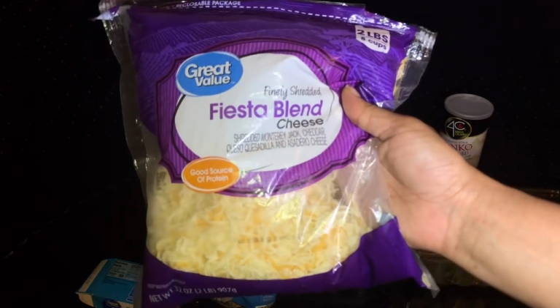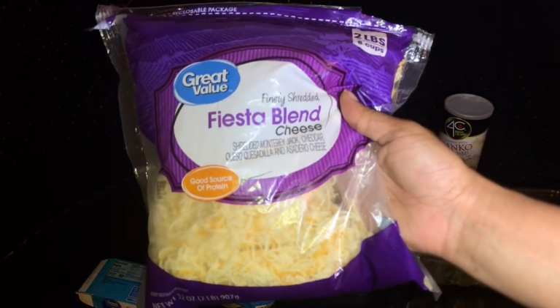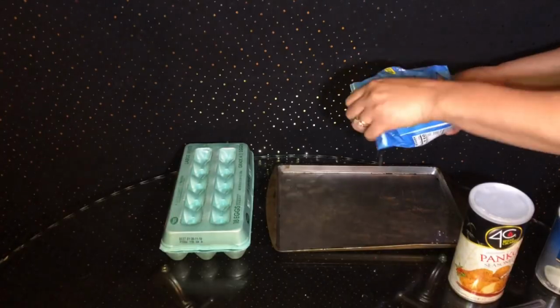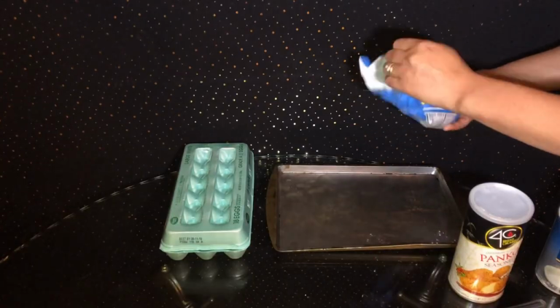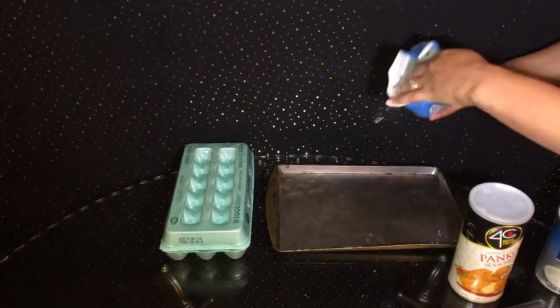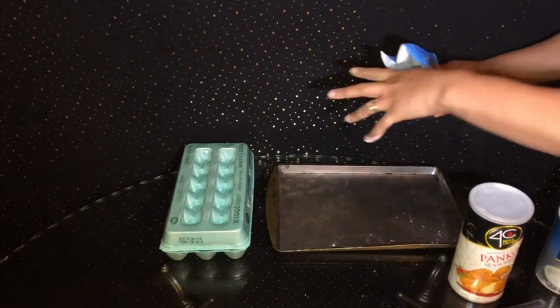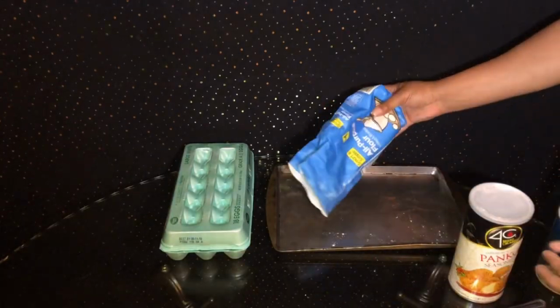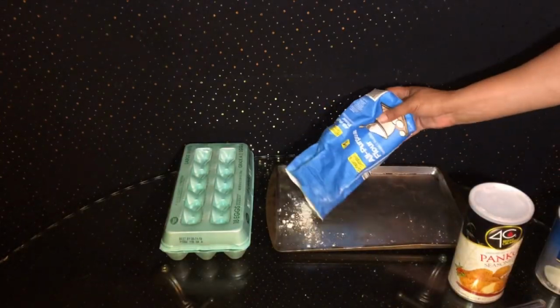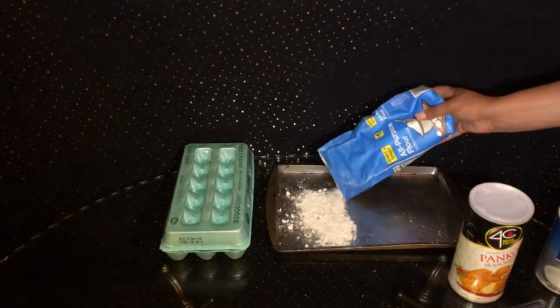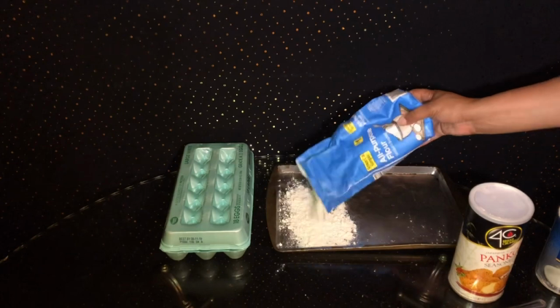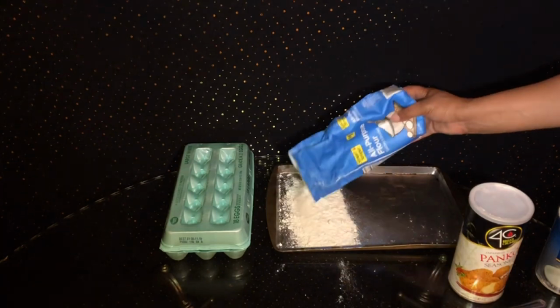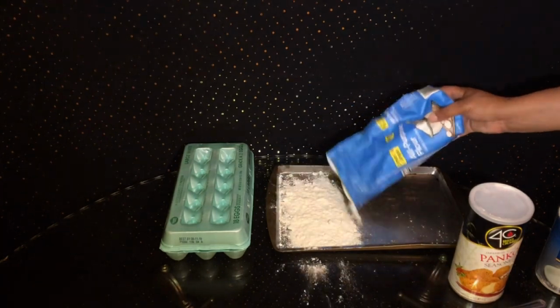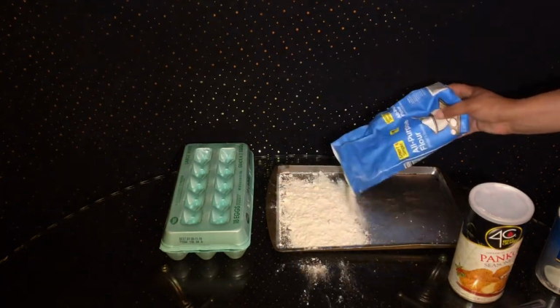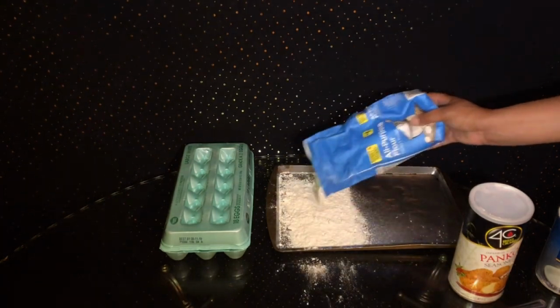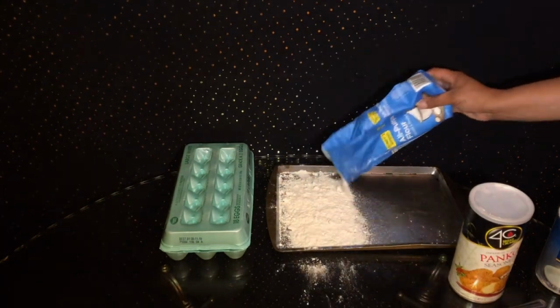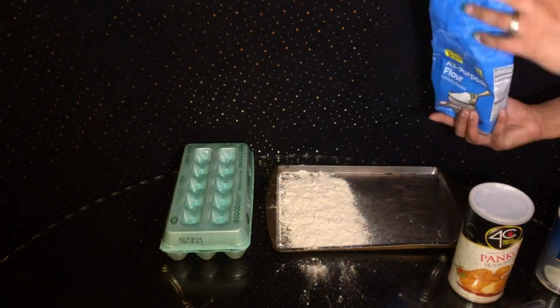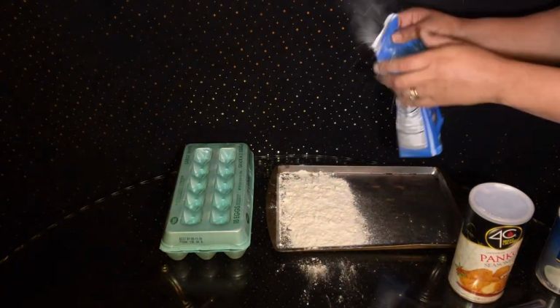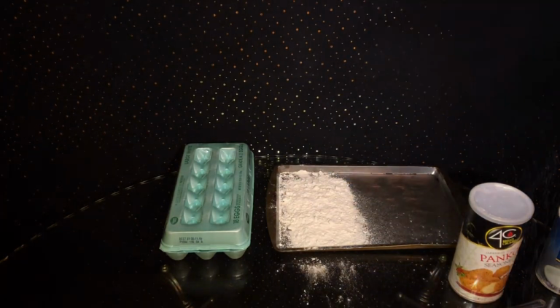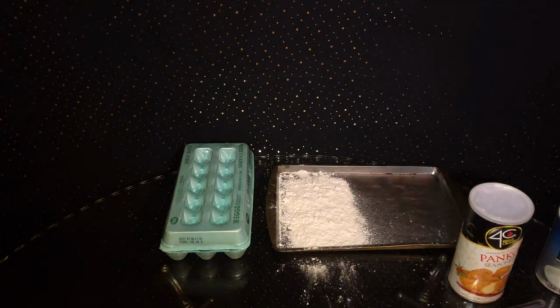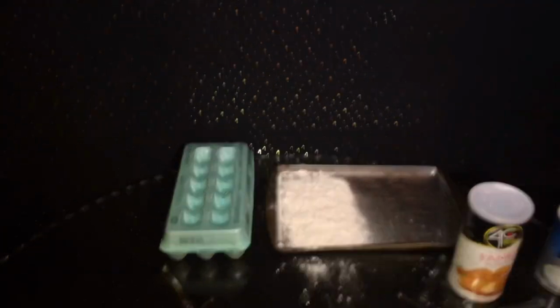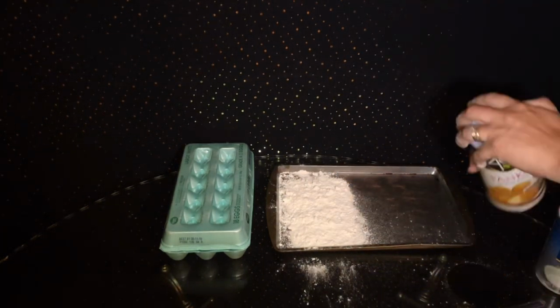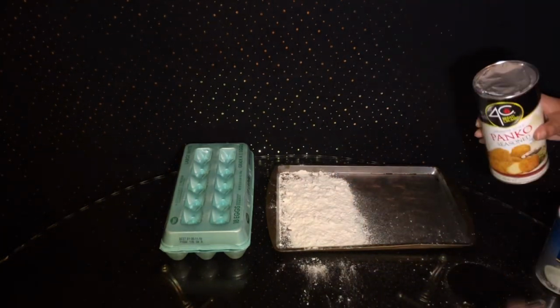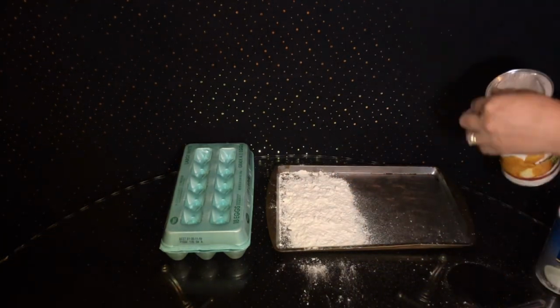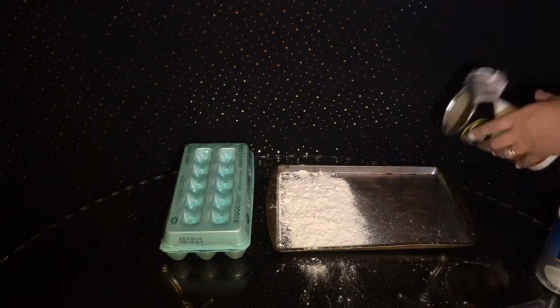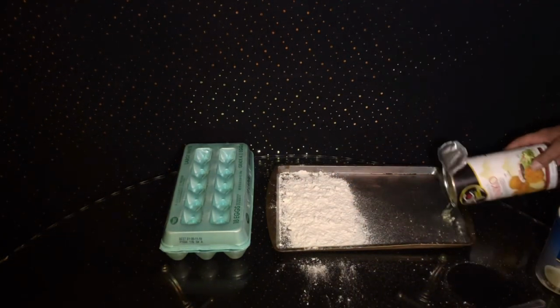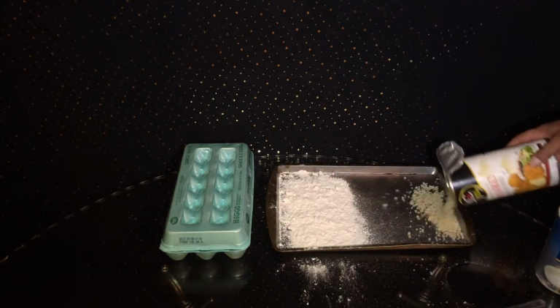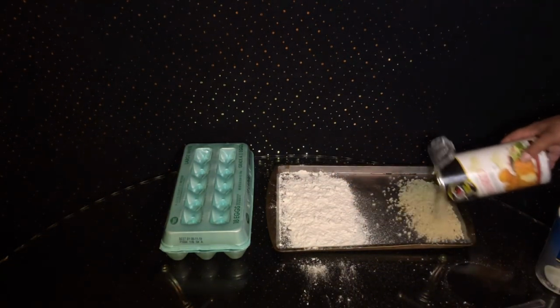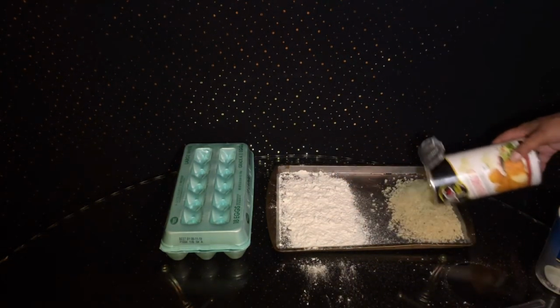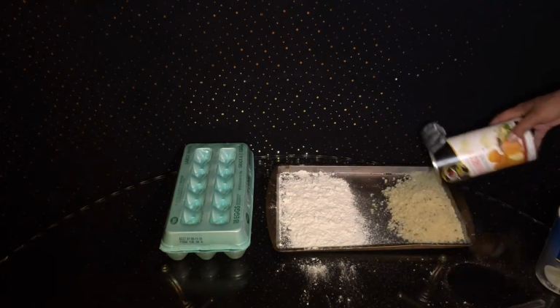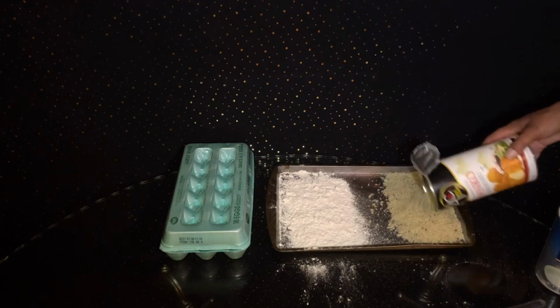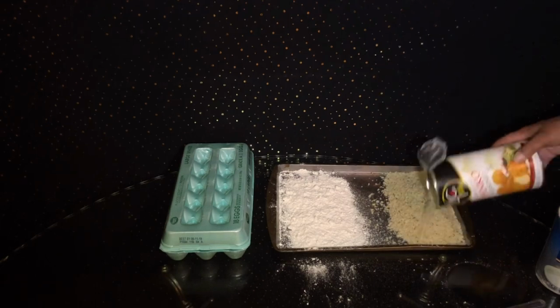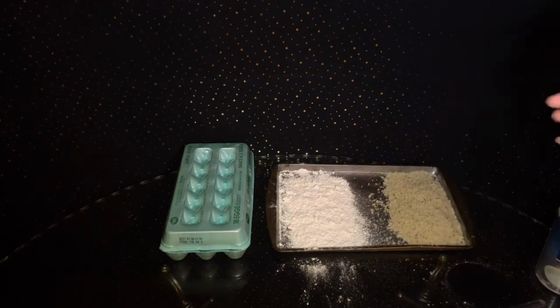The first thing we're going to get into is going ahead and assembling our batter process, which is going to be flour, panko, and your eggs.